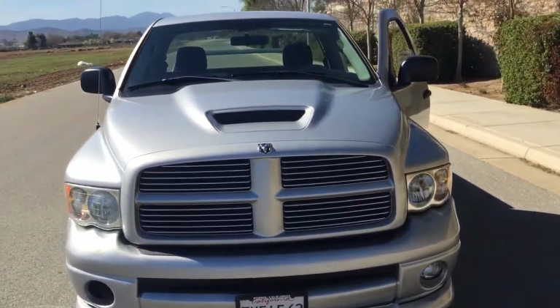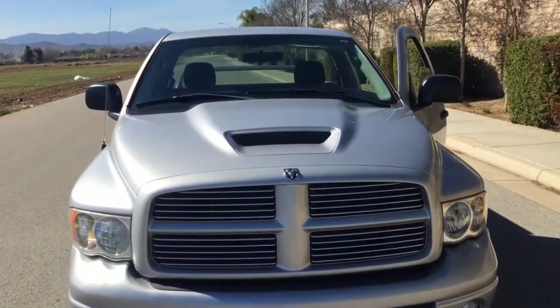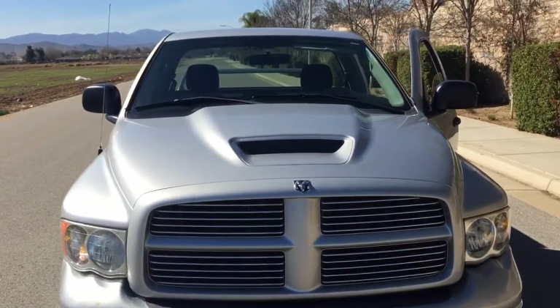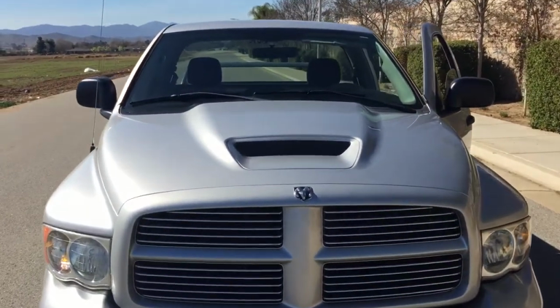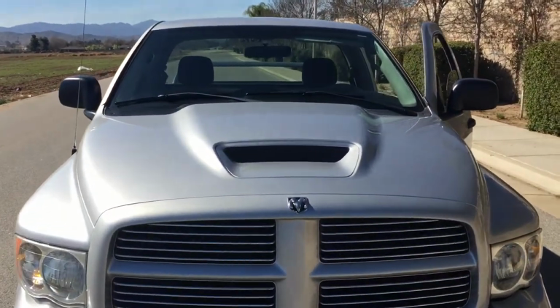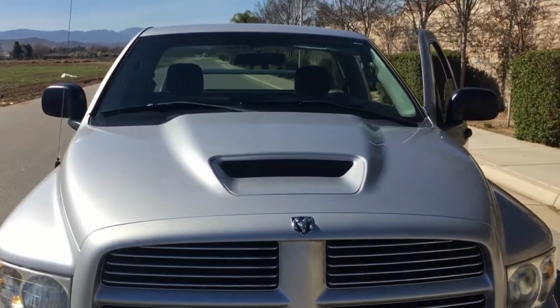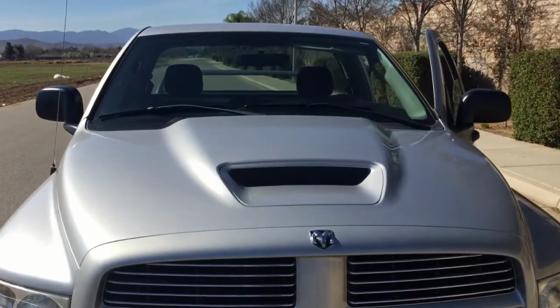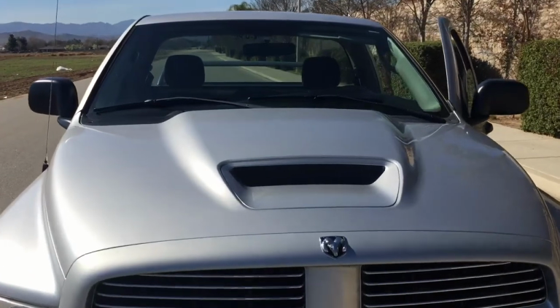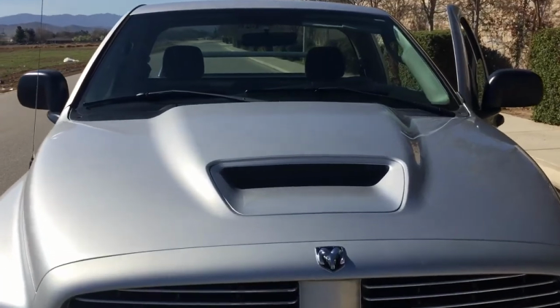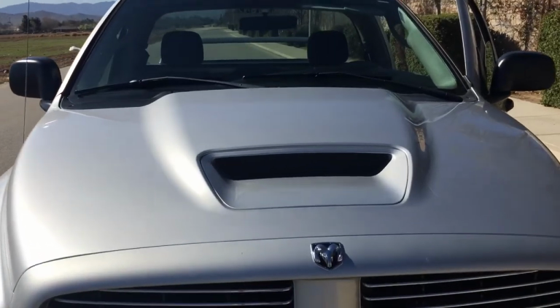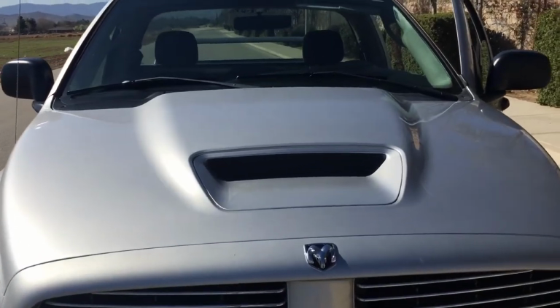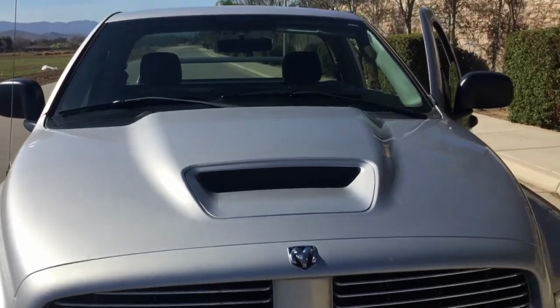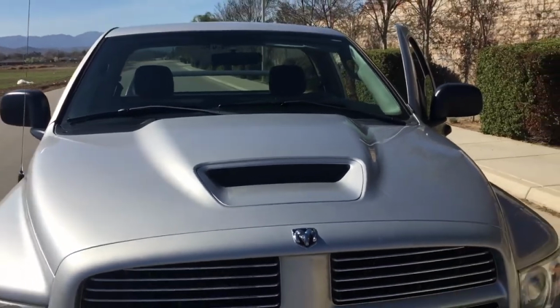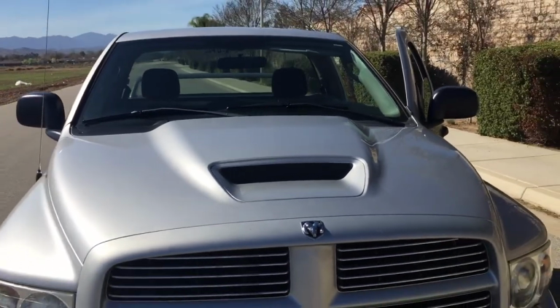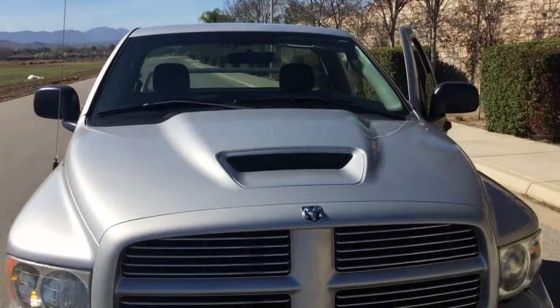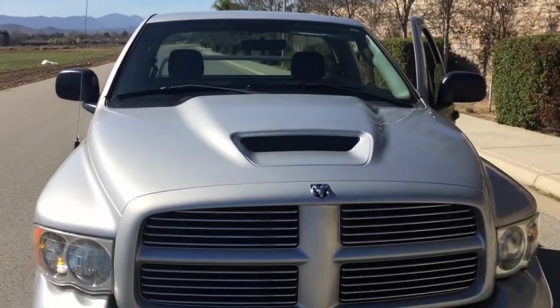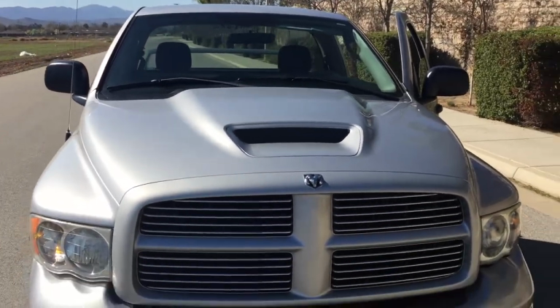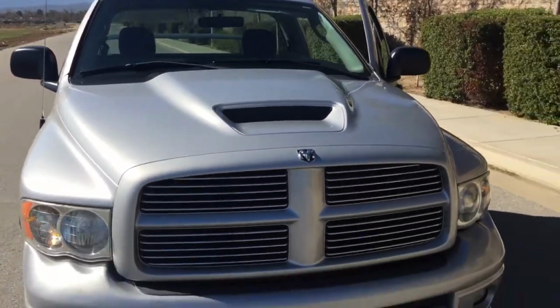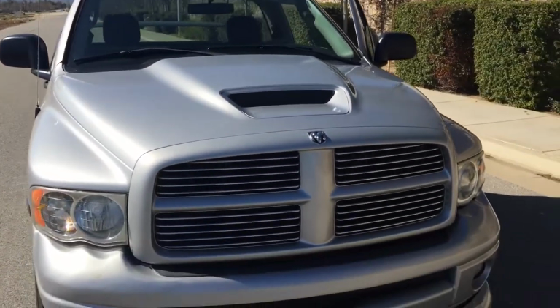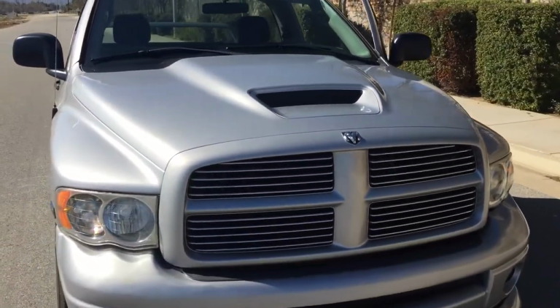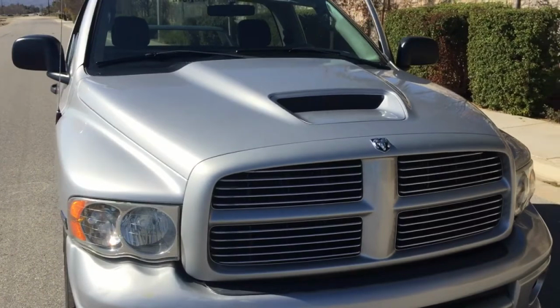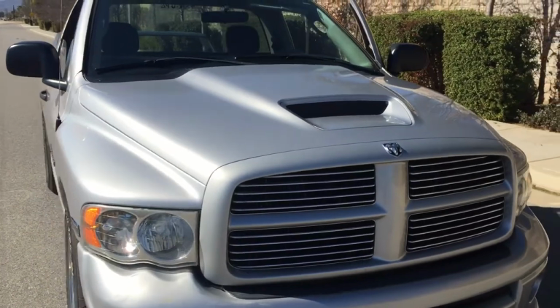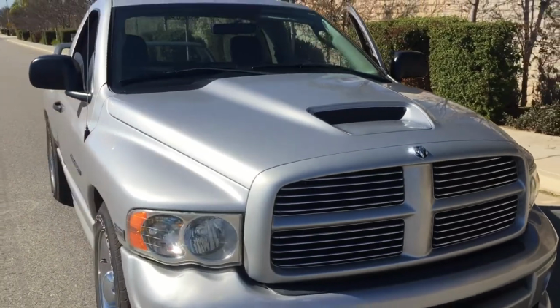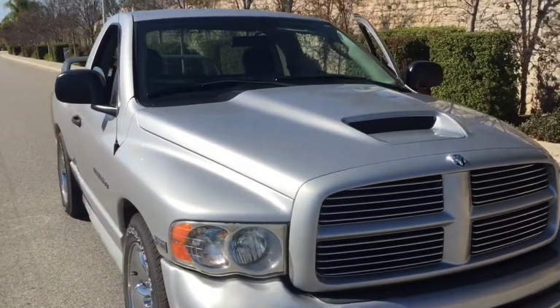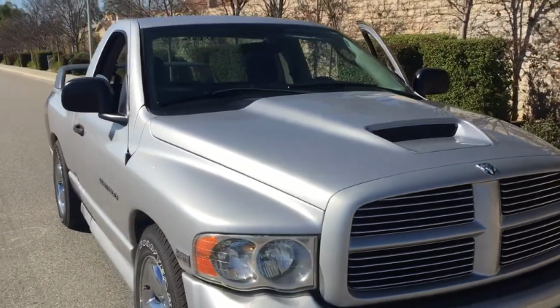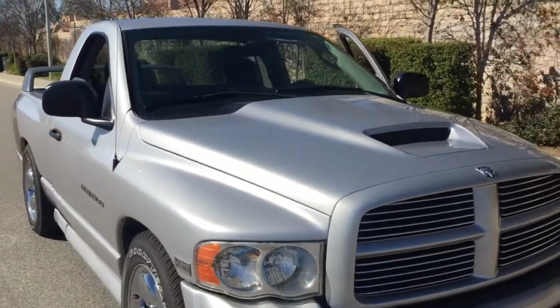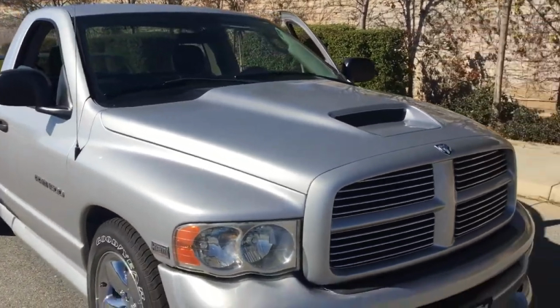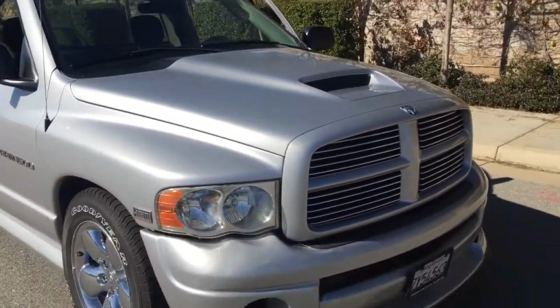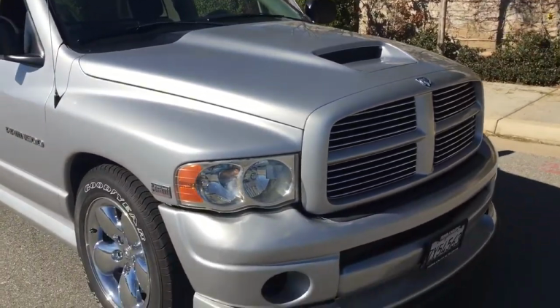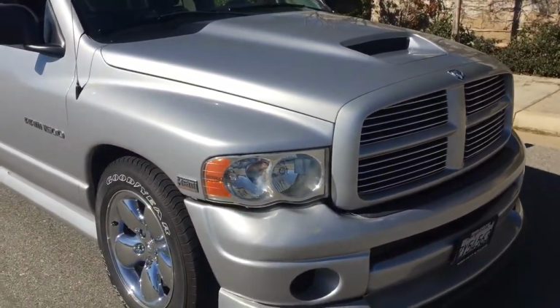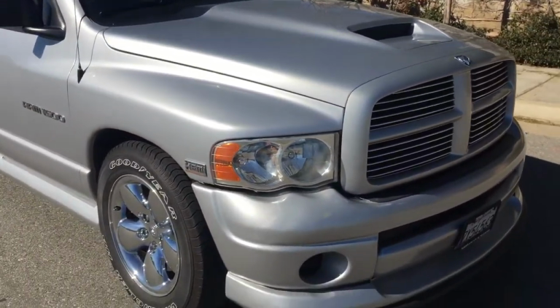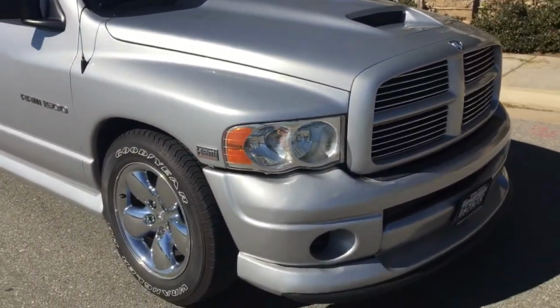I'm gonna get a functional hood scoop. New fog lights.